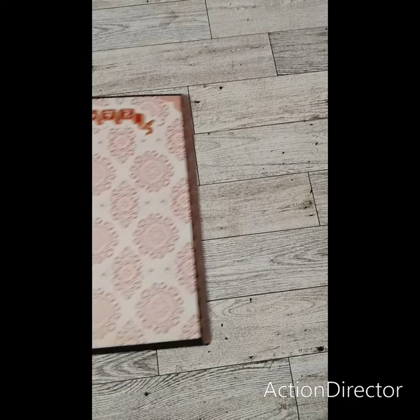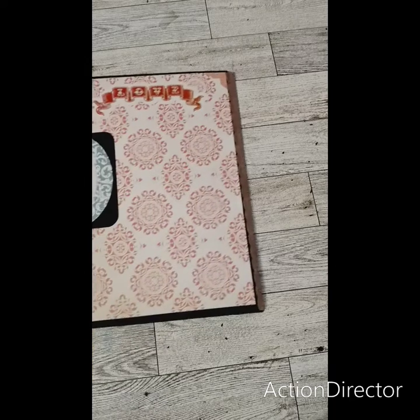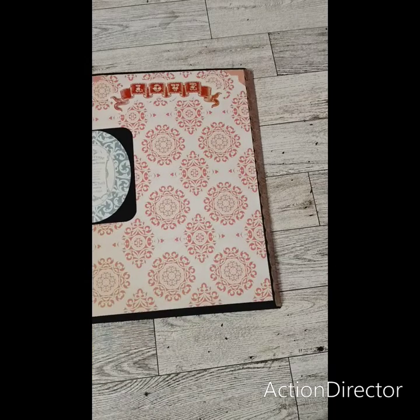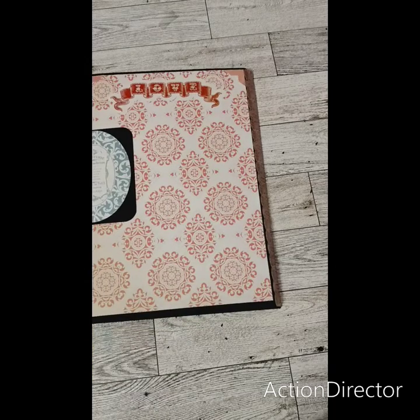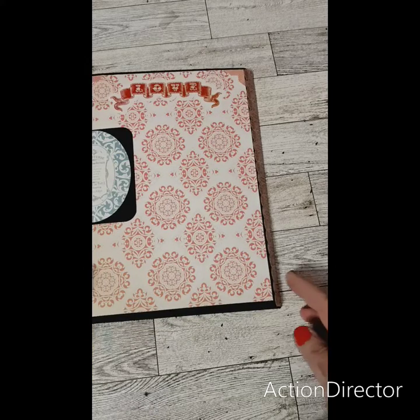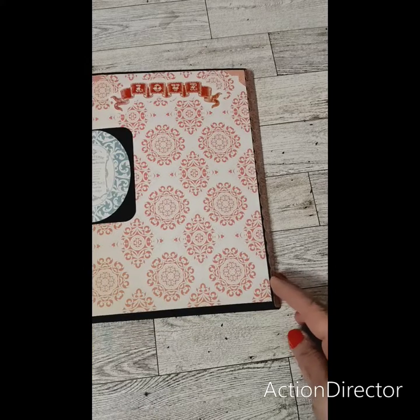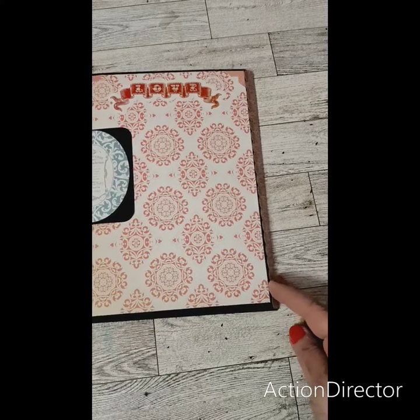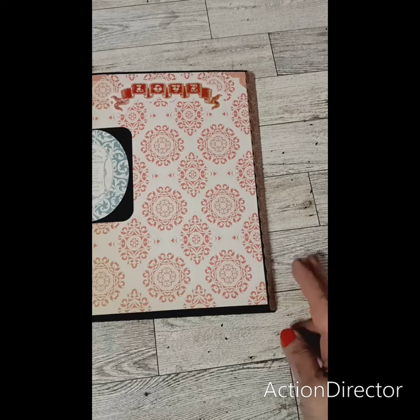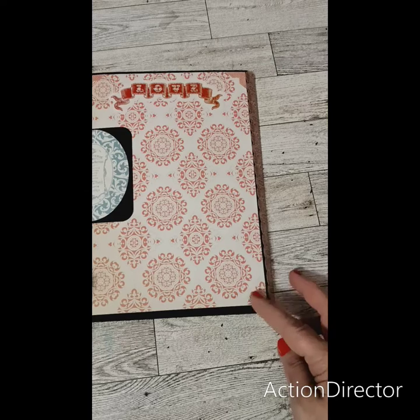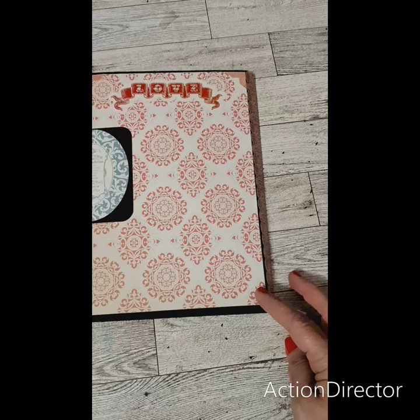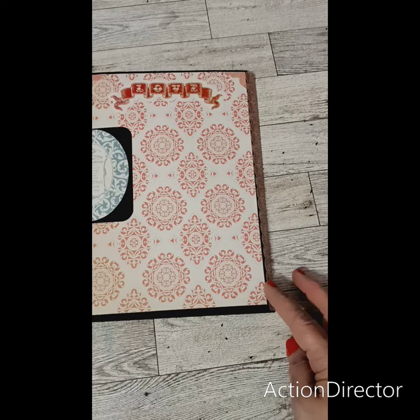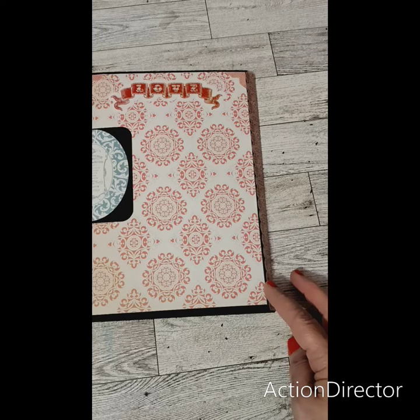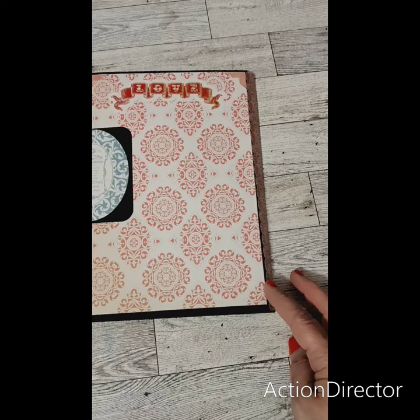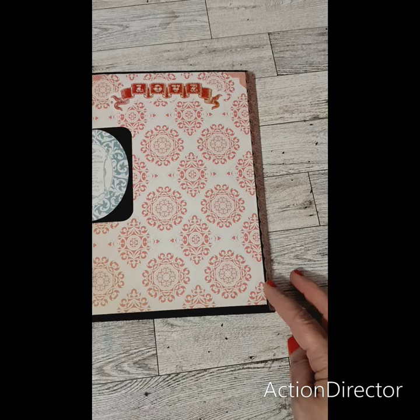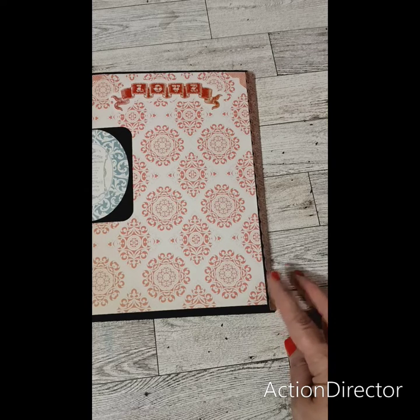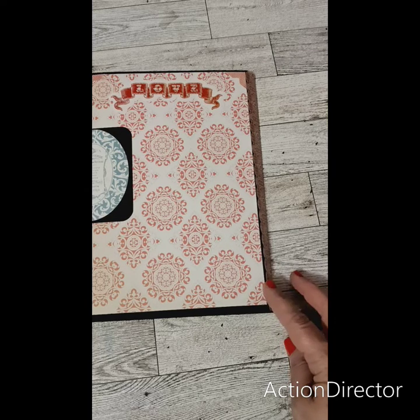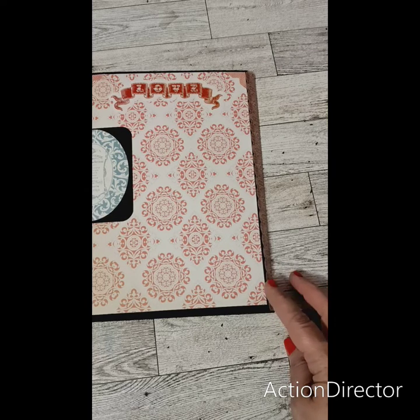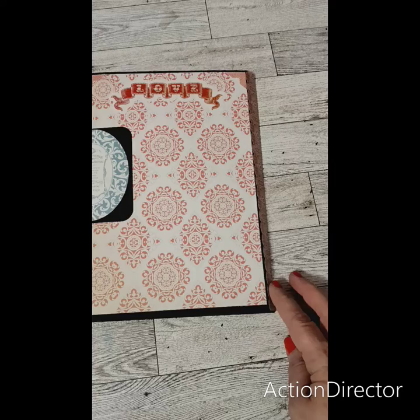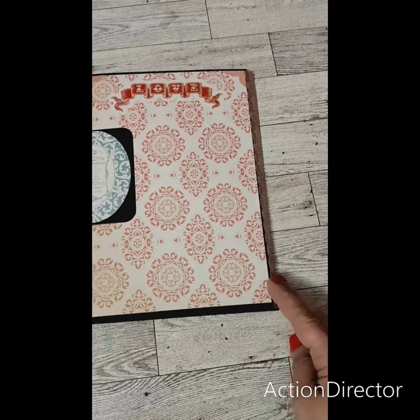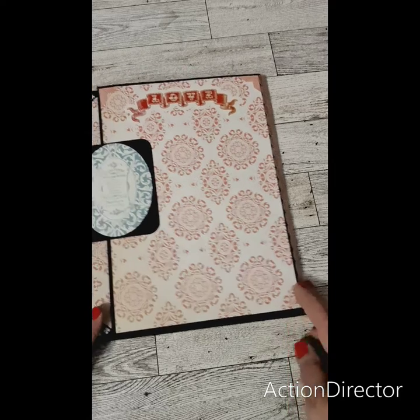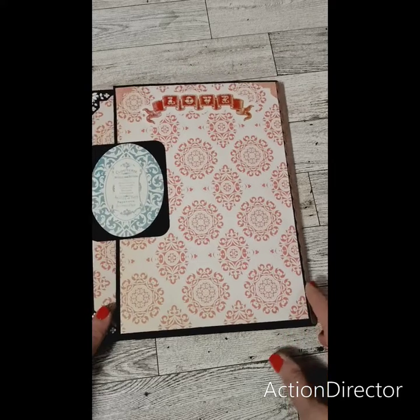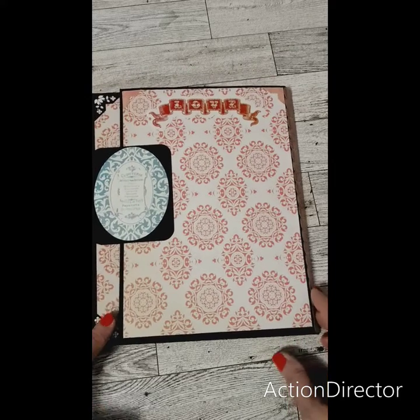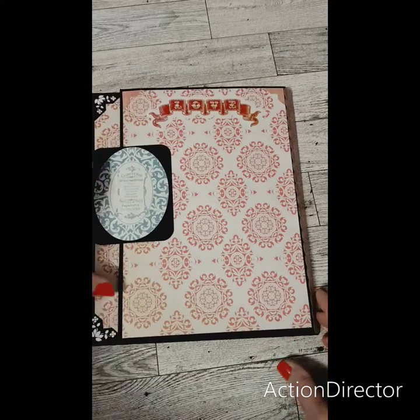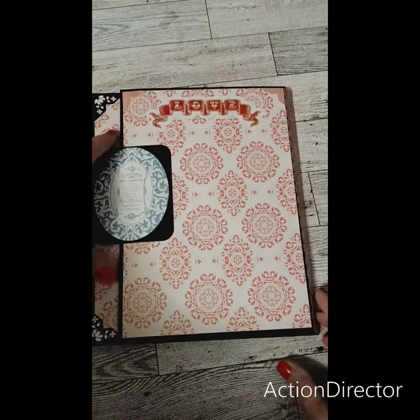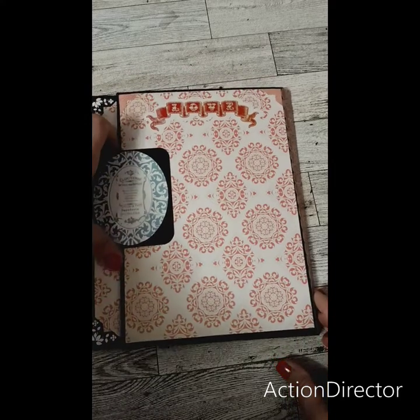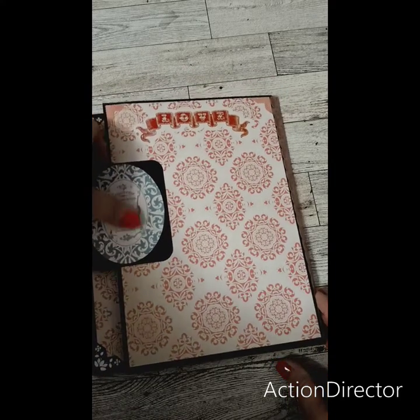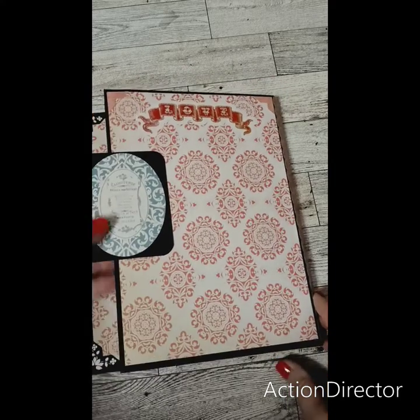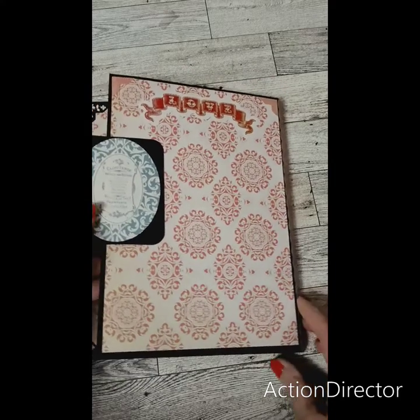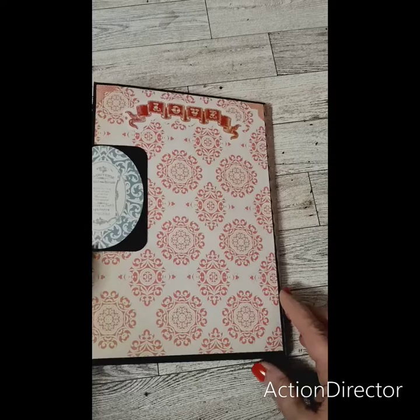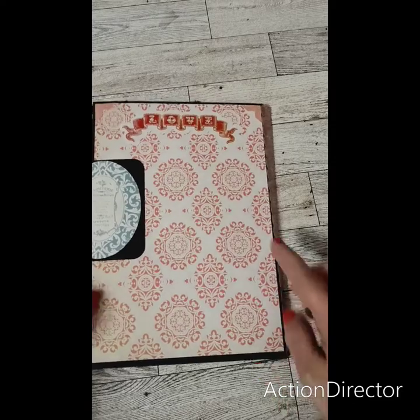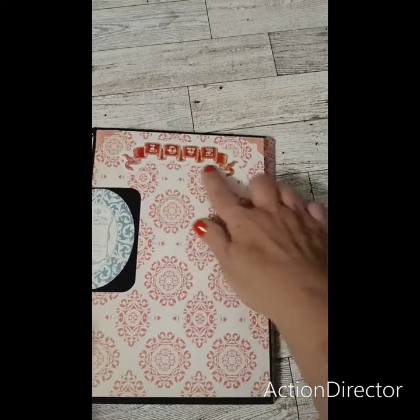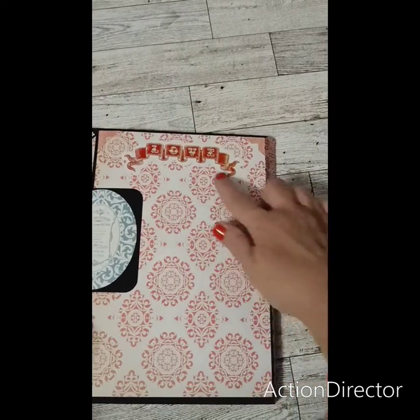So here's this one. This is the paper that I had gotten from the Echo Park Mystery Box. I decided to use this paper and I put a magnet right there on this side and it says love right here.